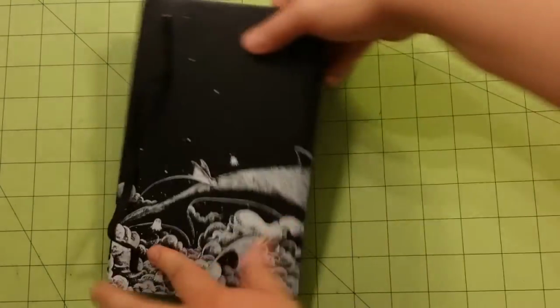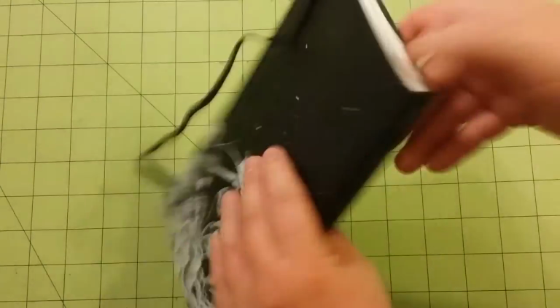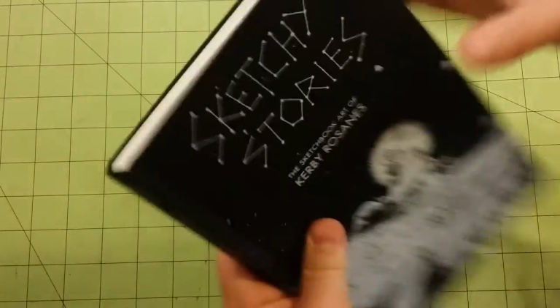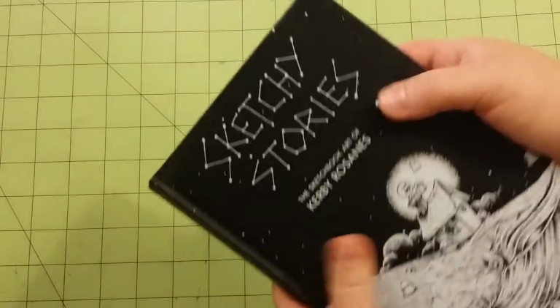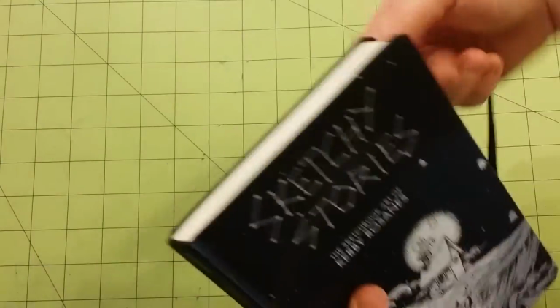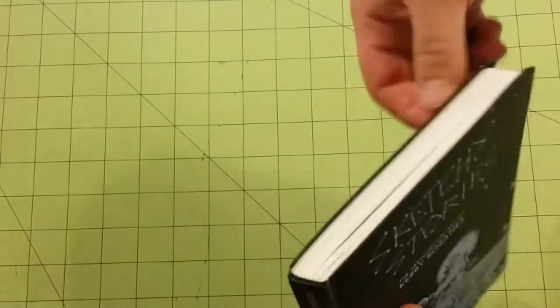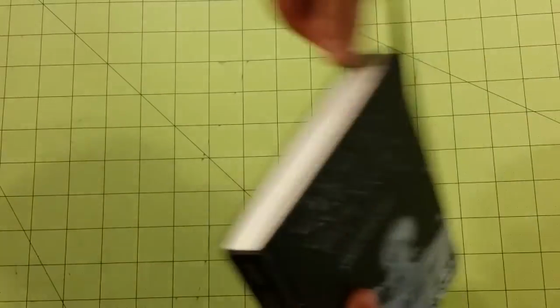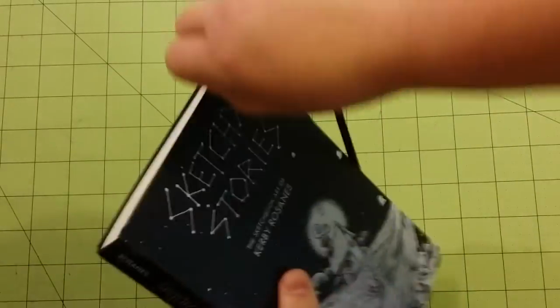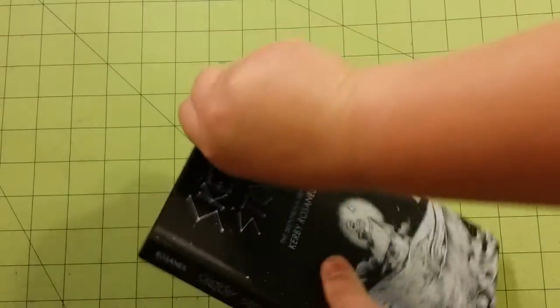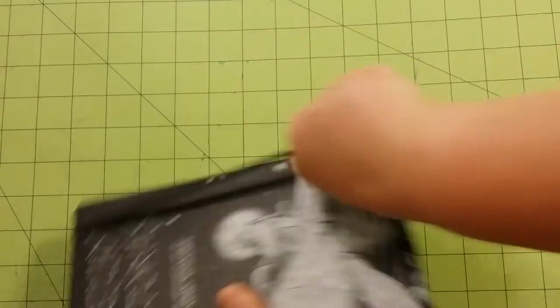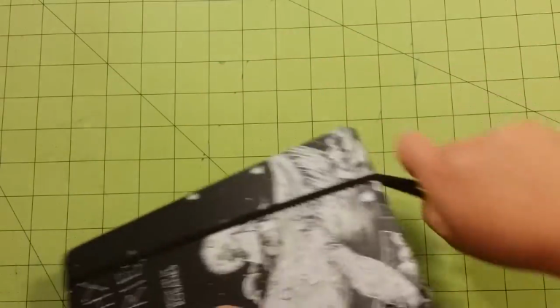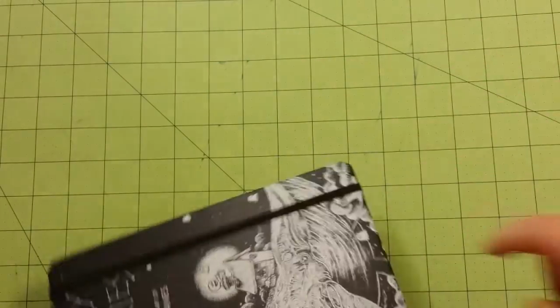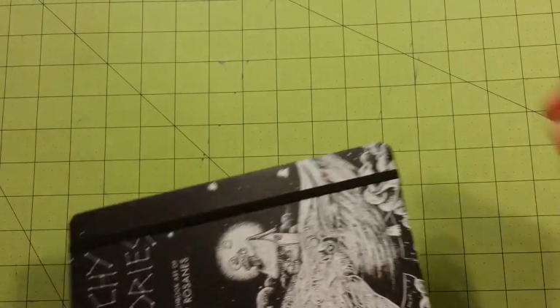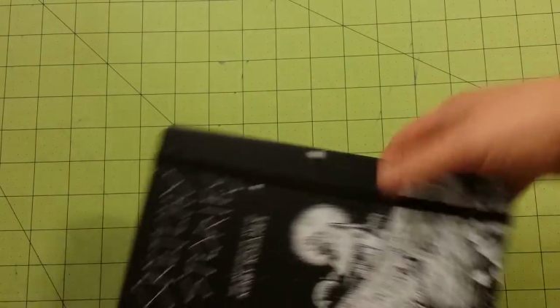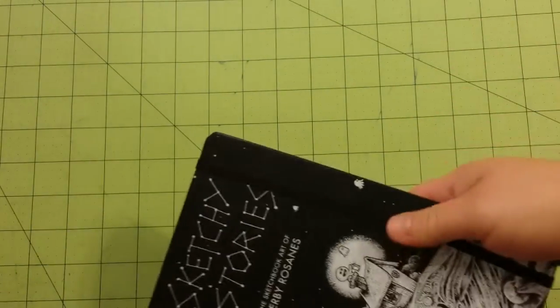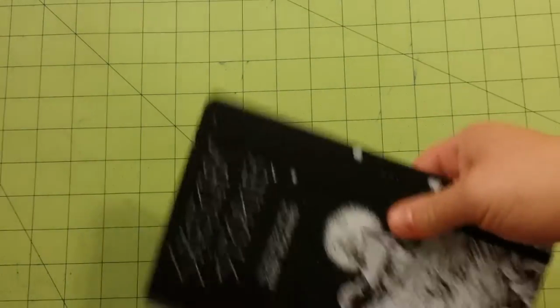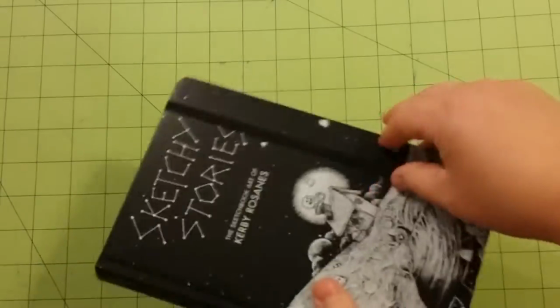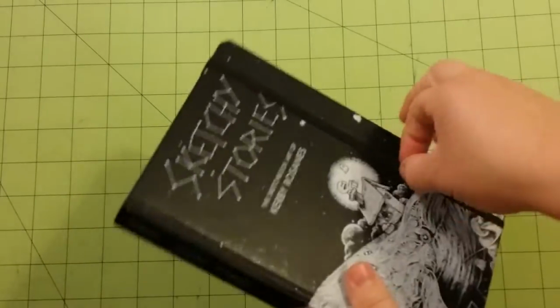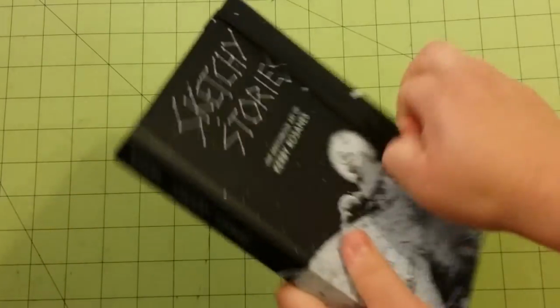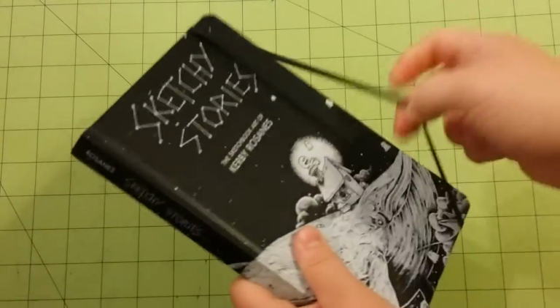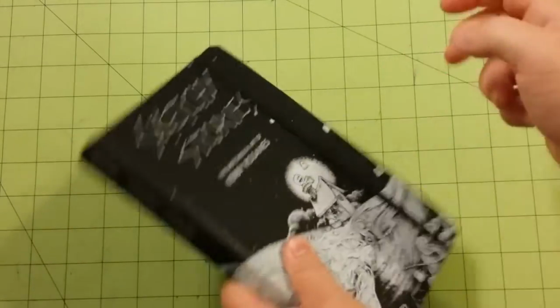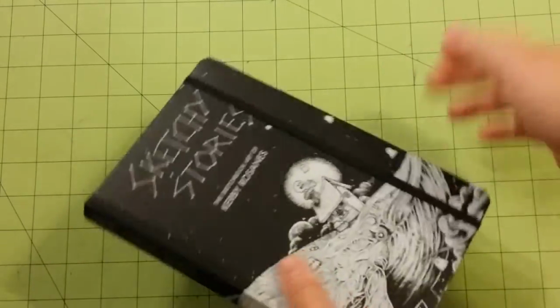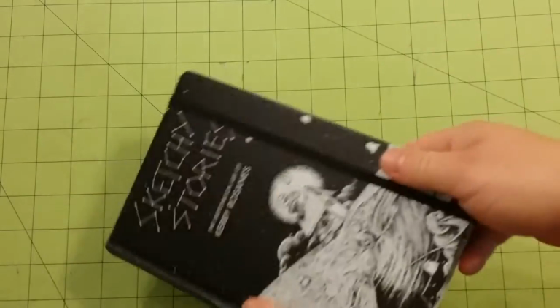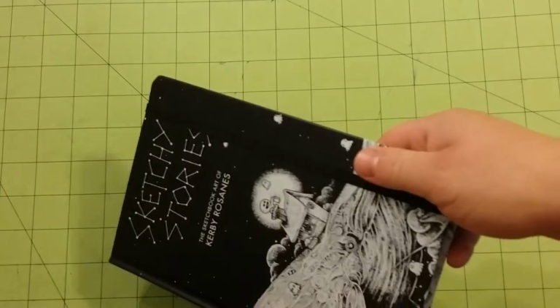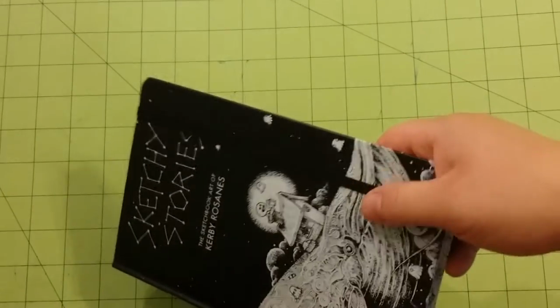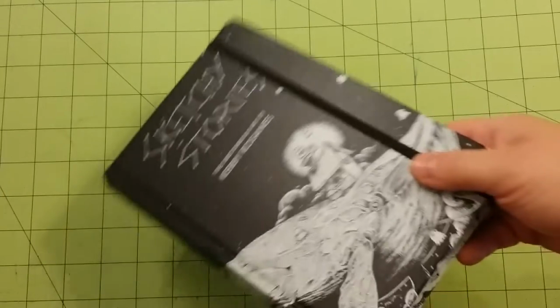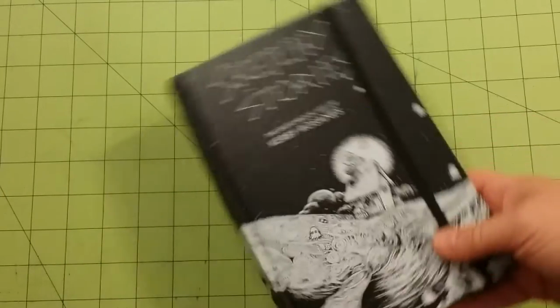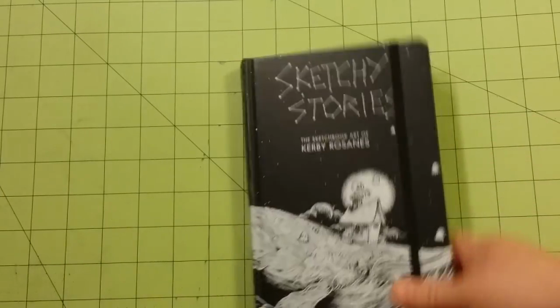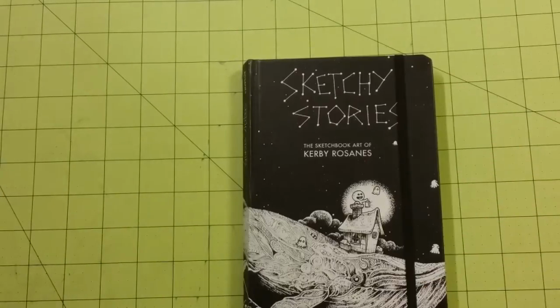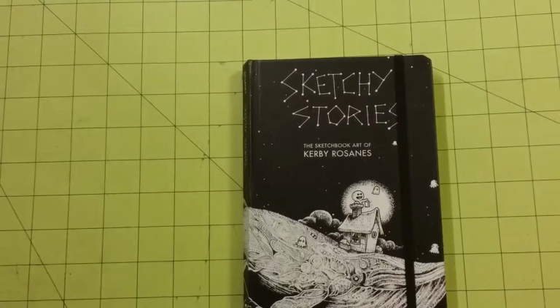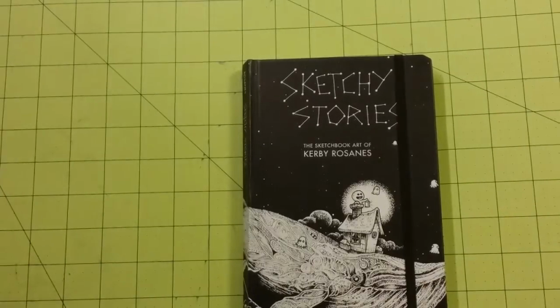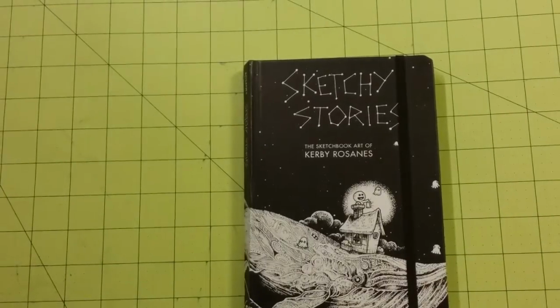The closure for this book — they have a nice elastic band that goes around it, much like a journal would be, so it does look like his sketchbook.